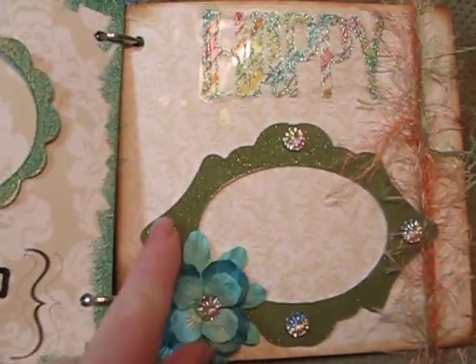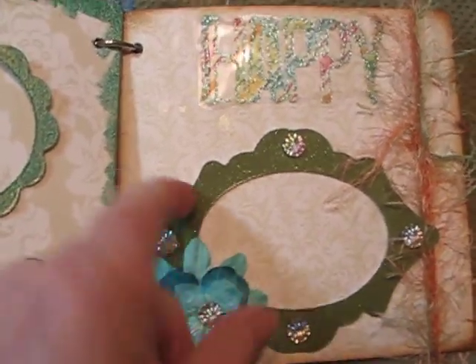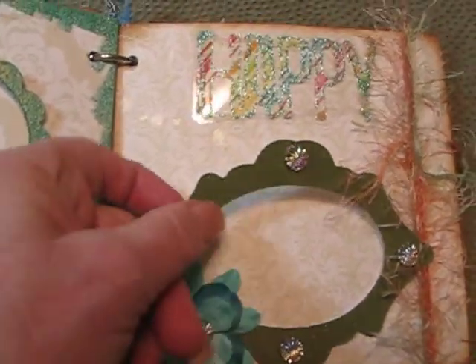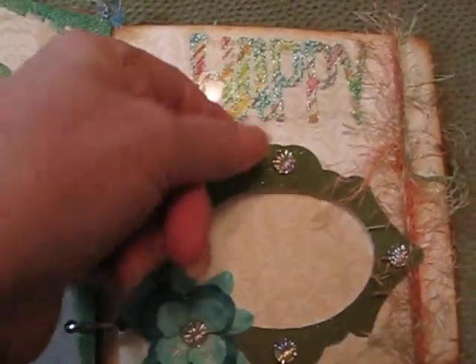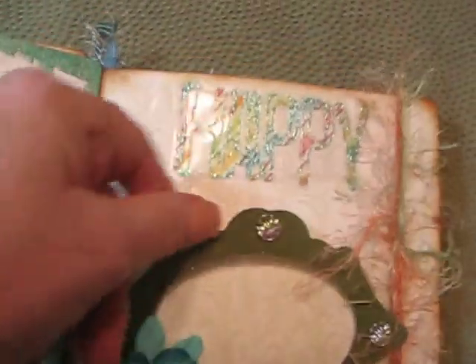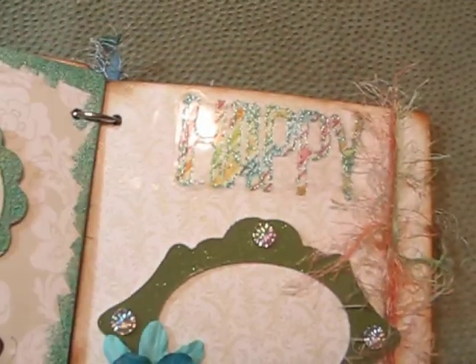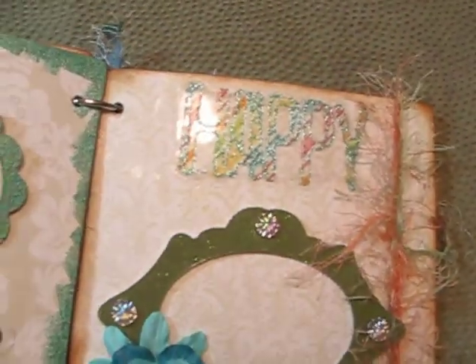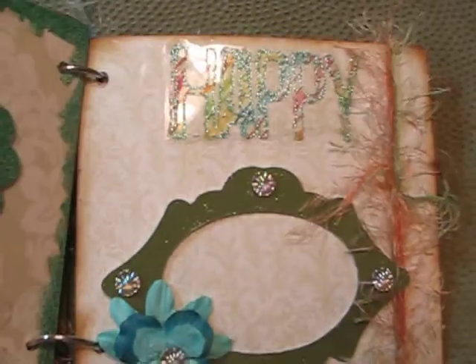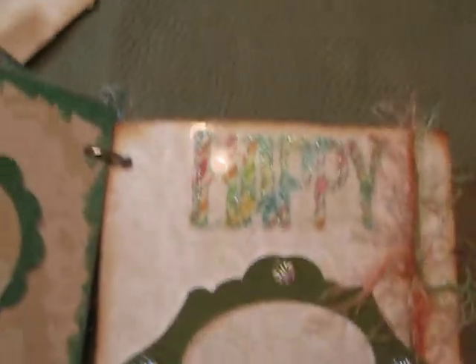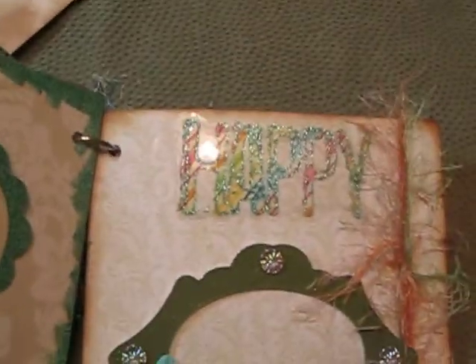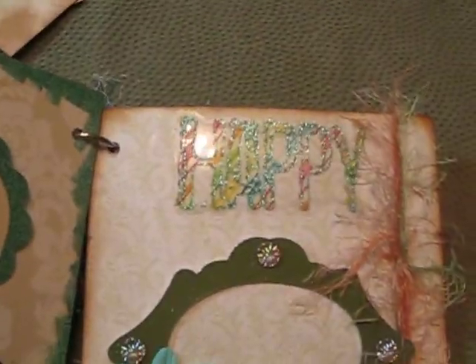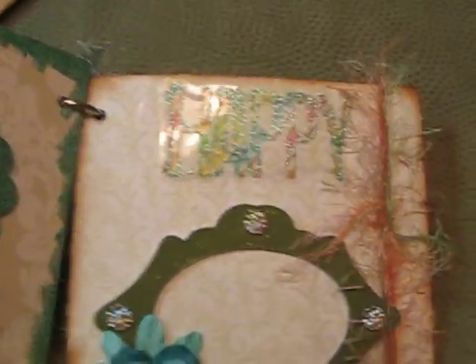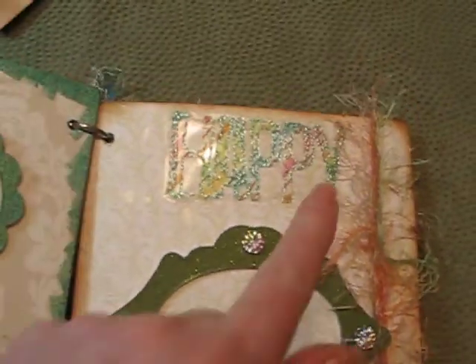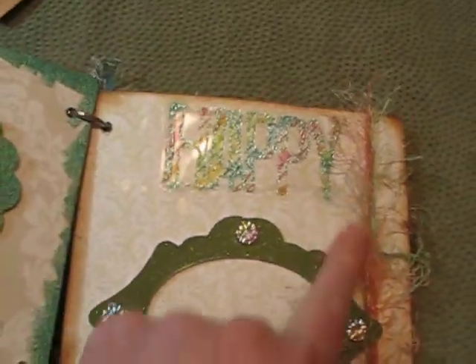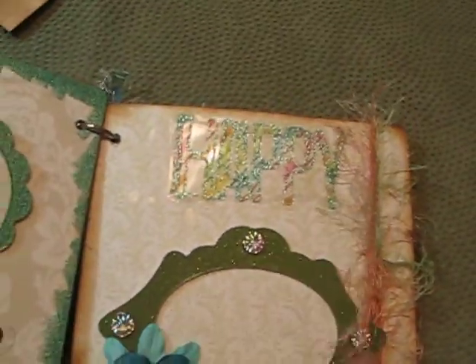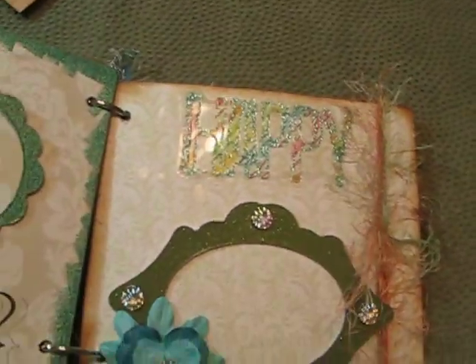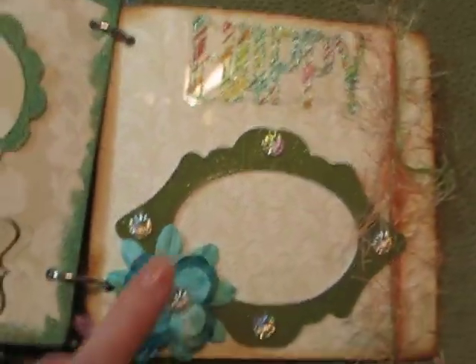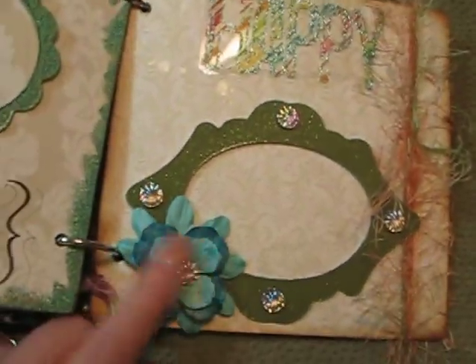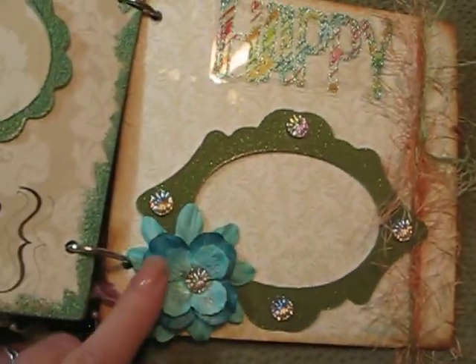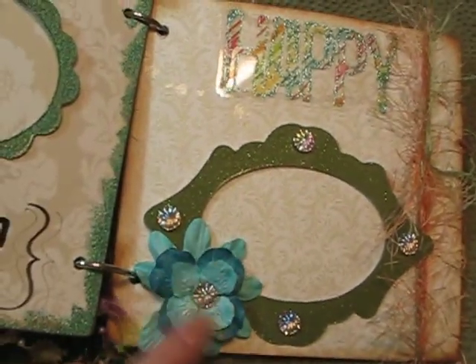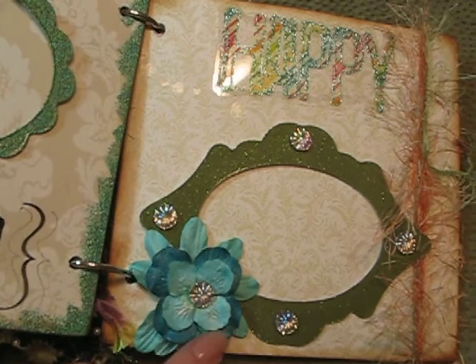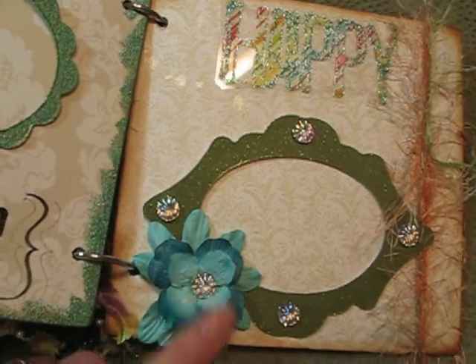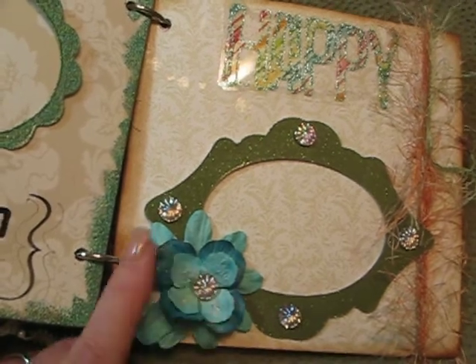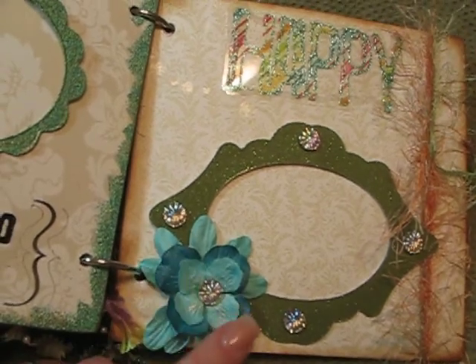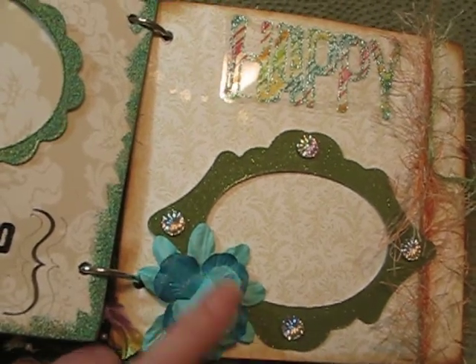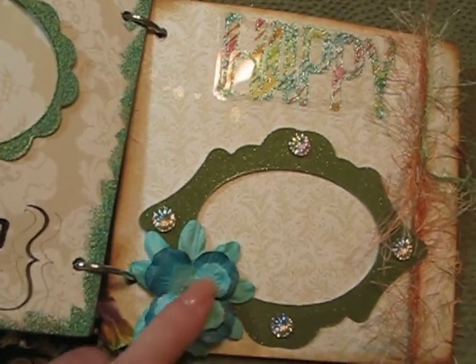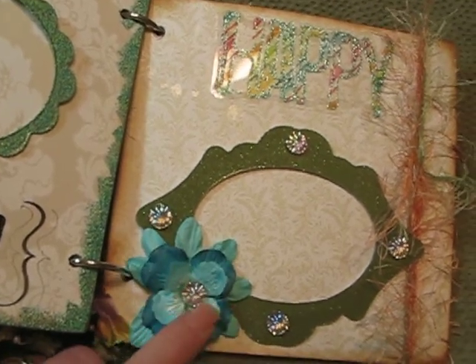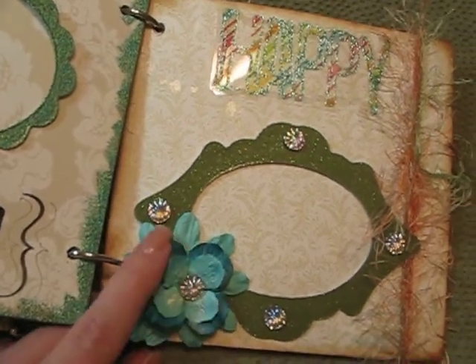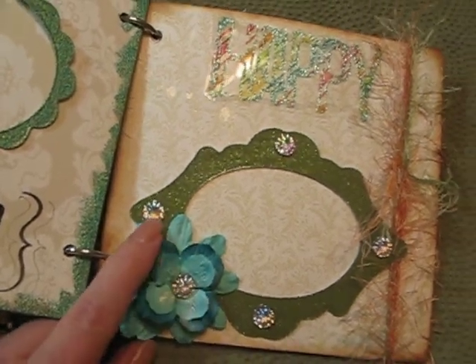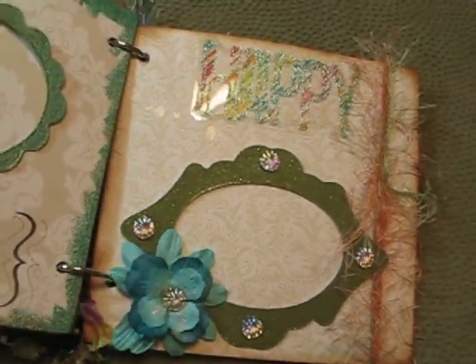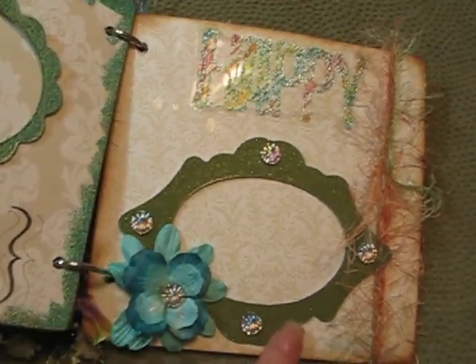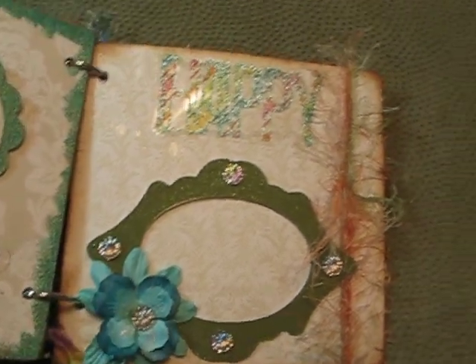This page has another frame and it says 'Happy' with some fibers. And more silk — now these are Prima flowers, I think. I put little blings all around there.